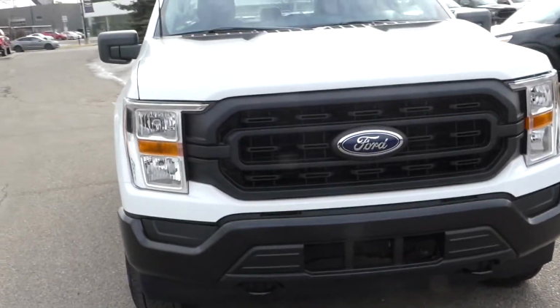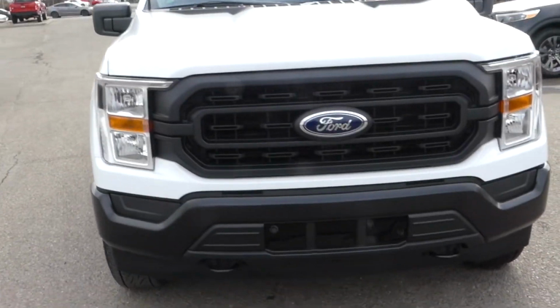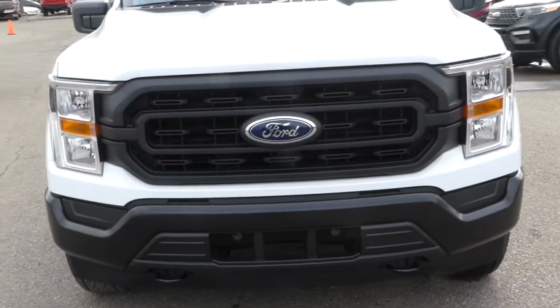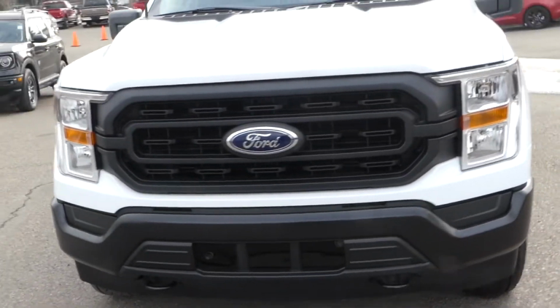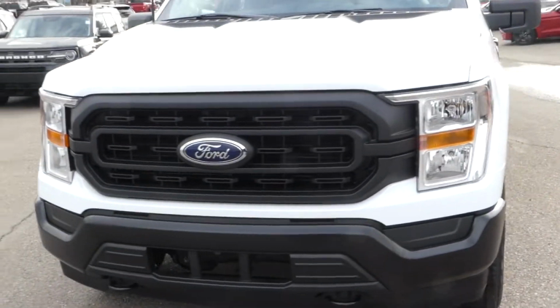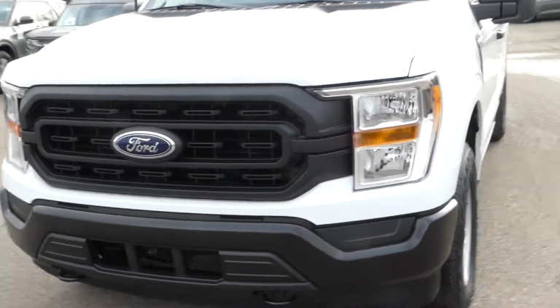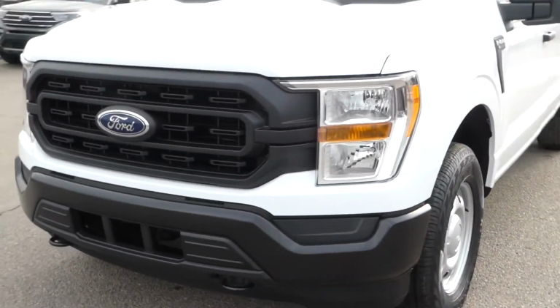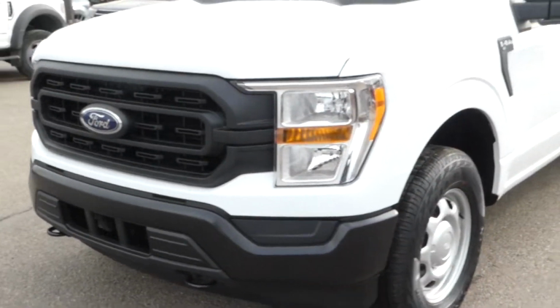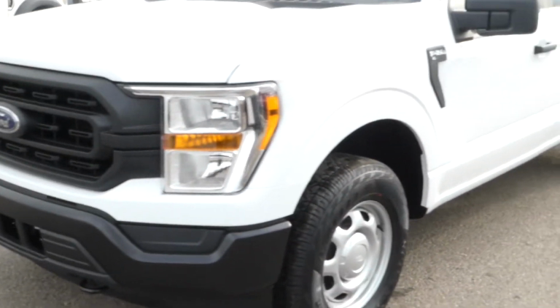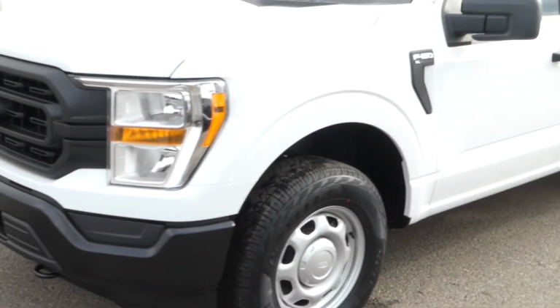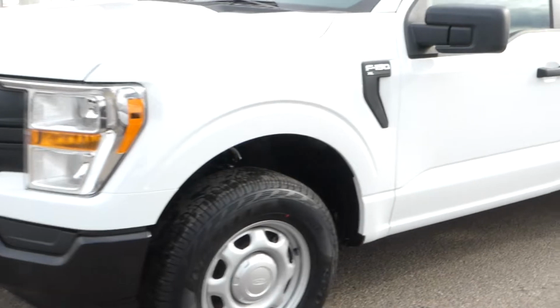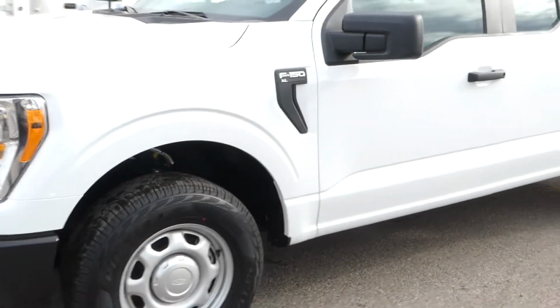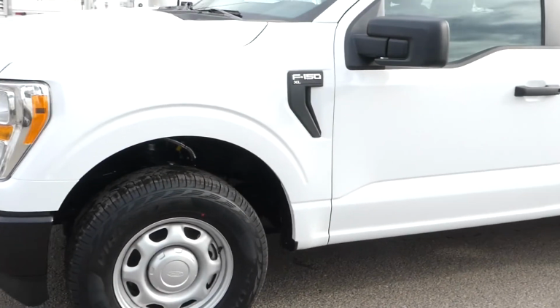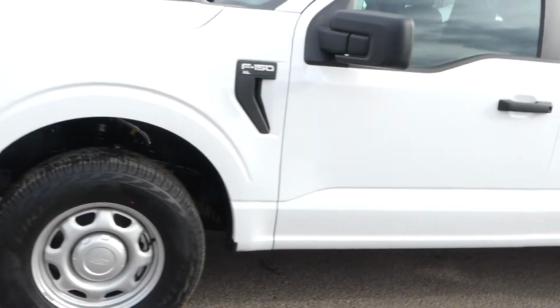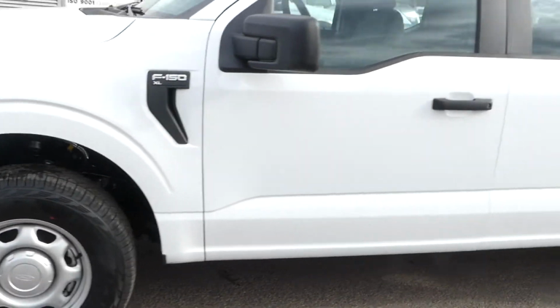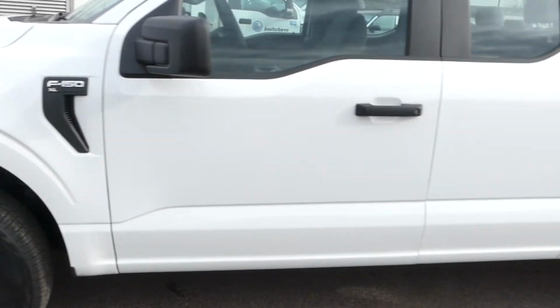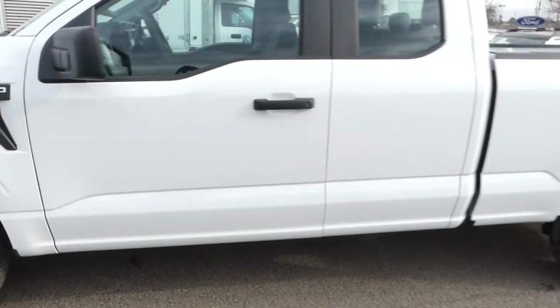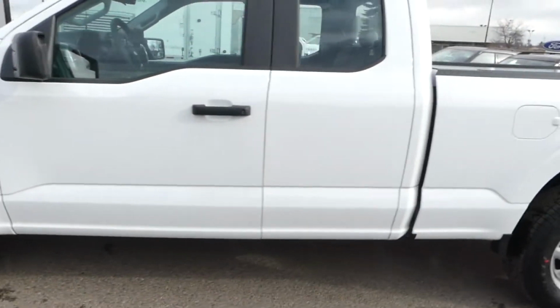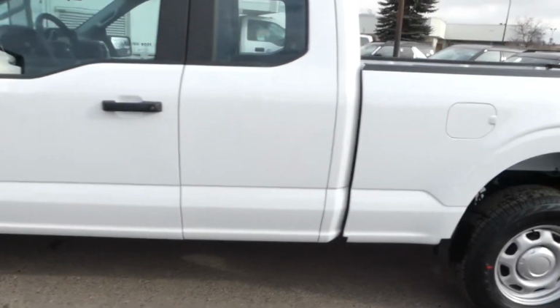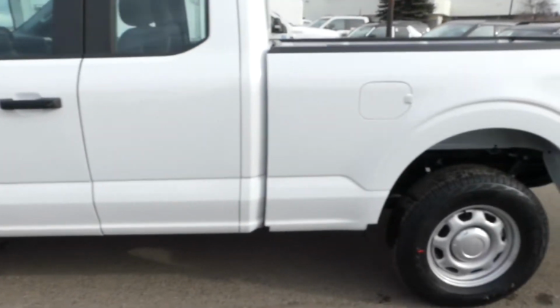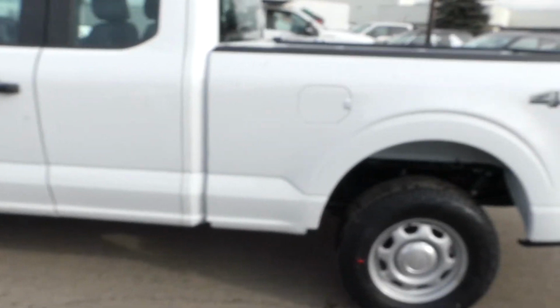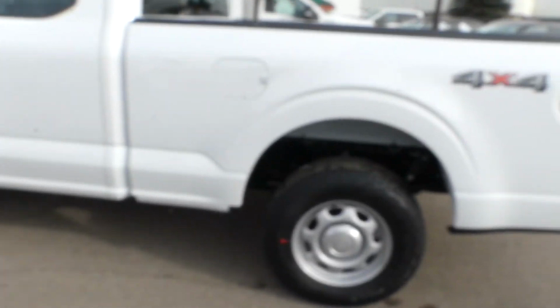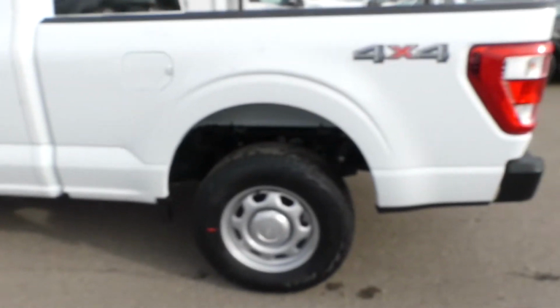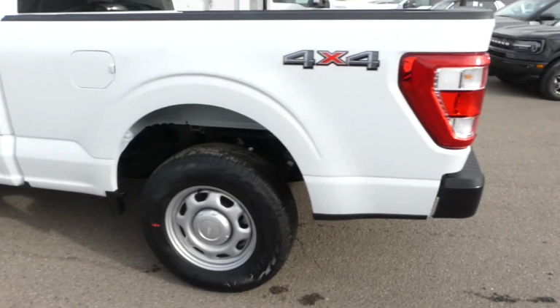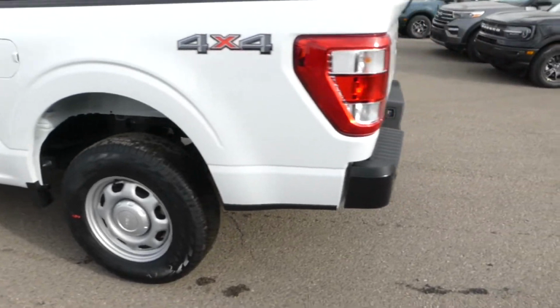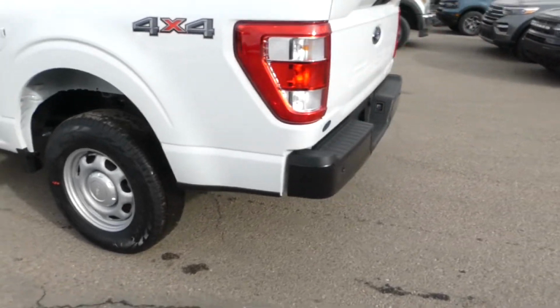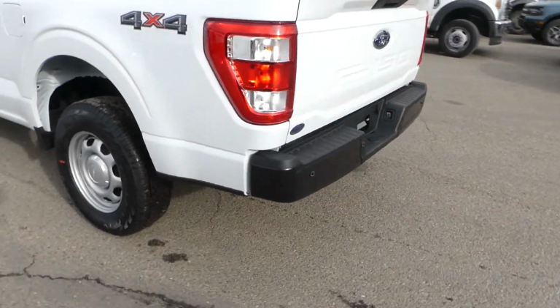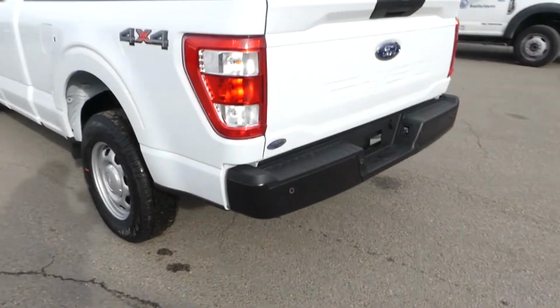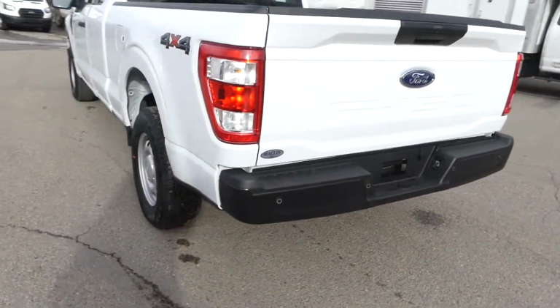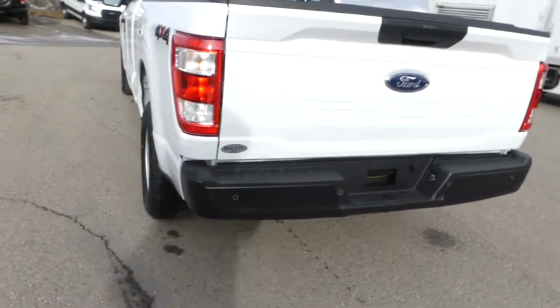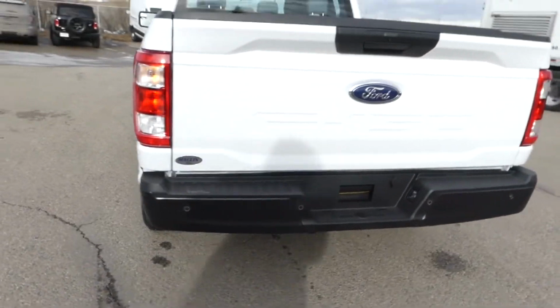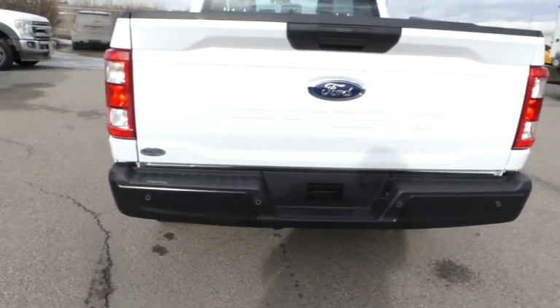Hello Calgary! Welcome to Macklin Ford. My name is Tim and I hope you're having an absolutely fantastic day today. Today I'm showing off this brand new Oxford White 2022 Ford F-150 4x4.